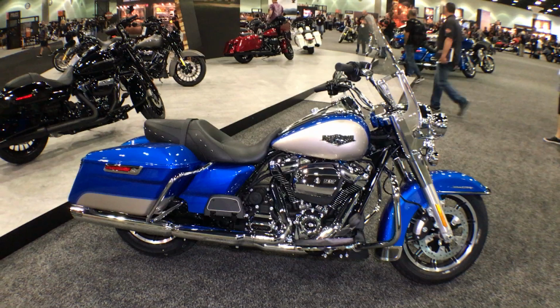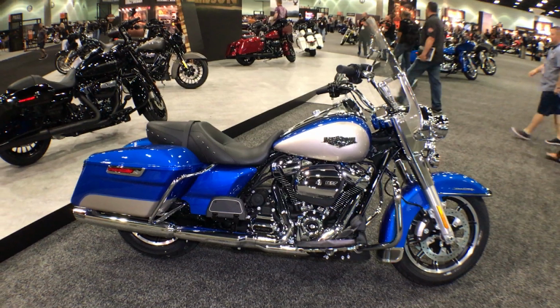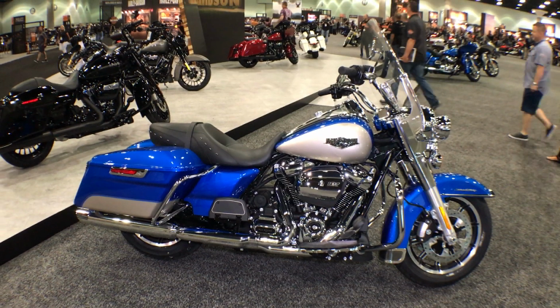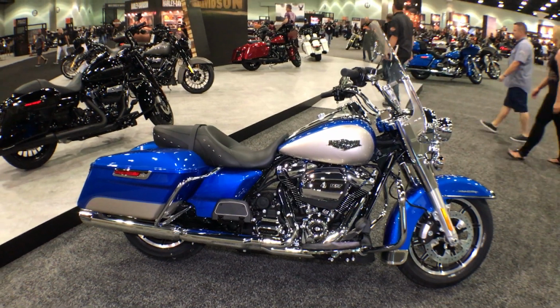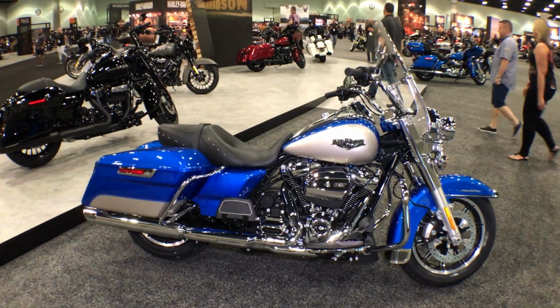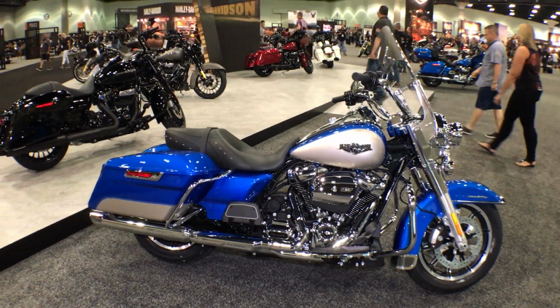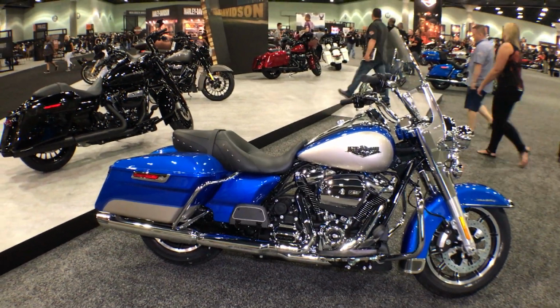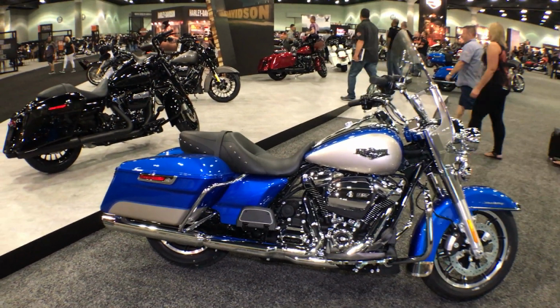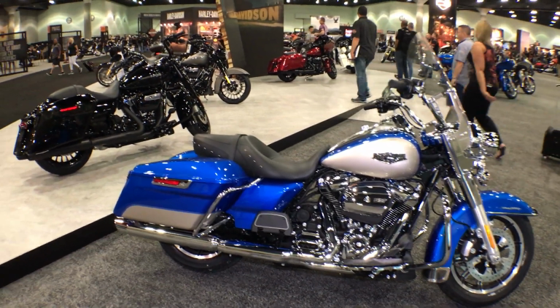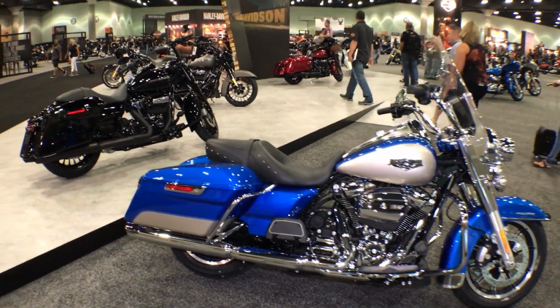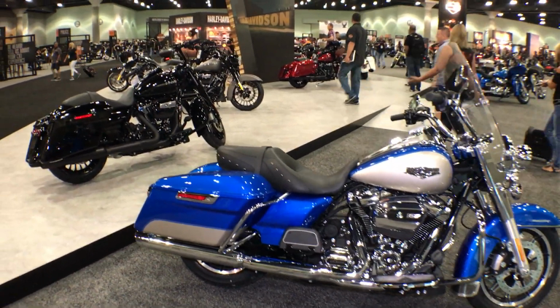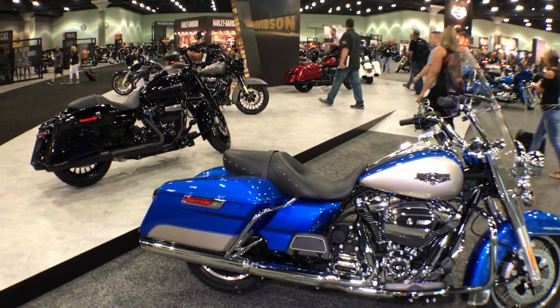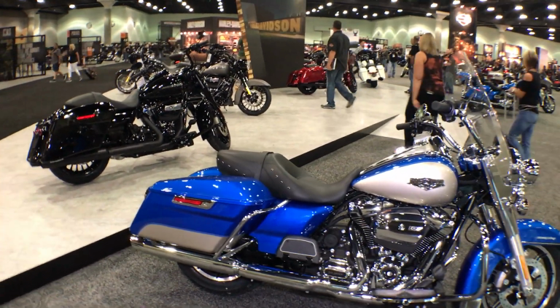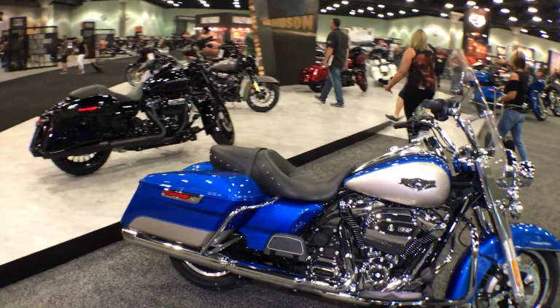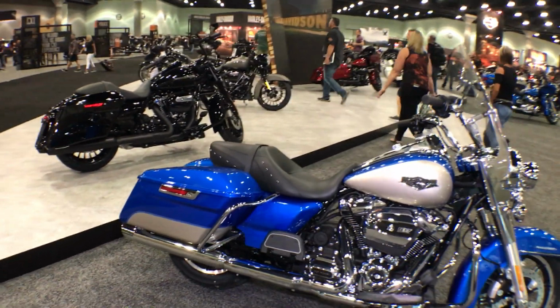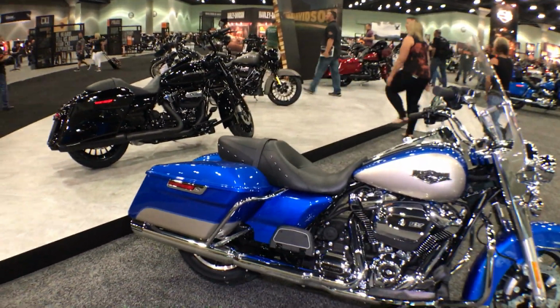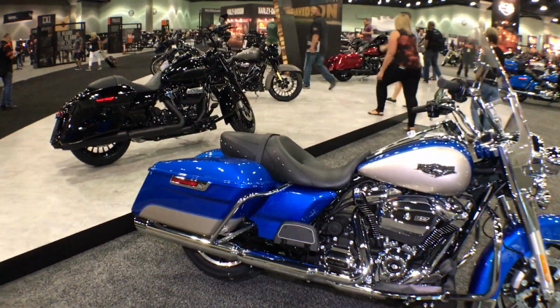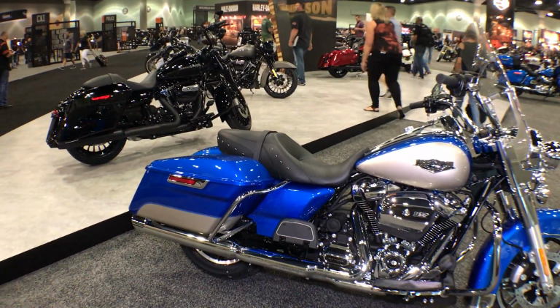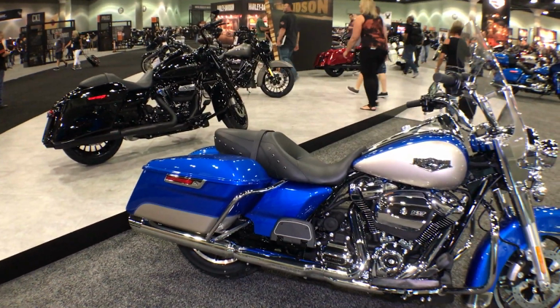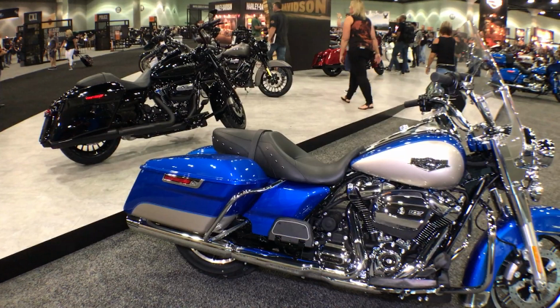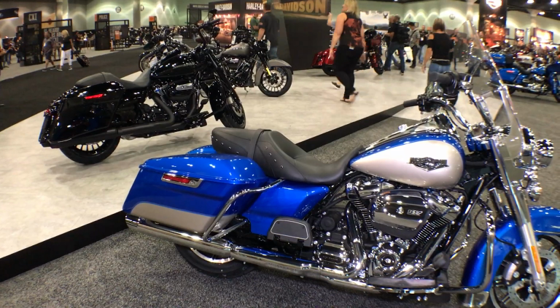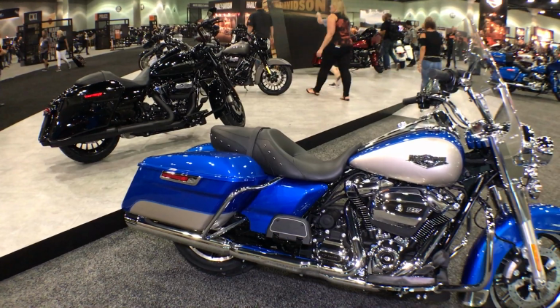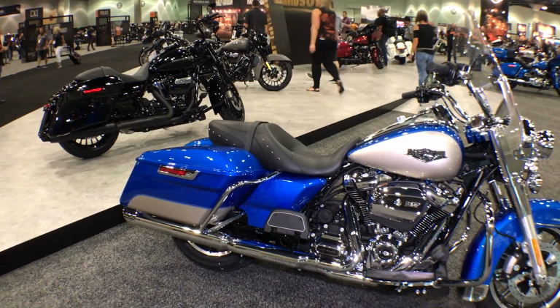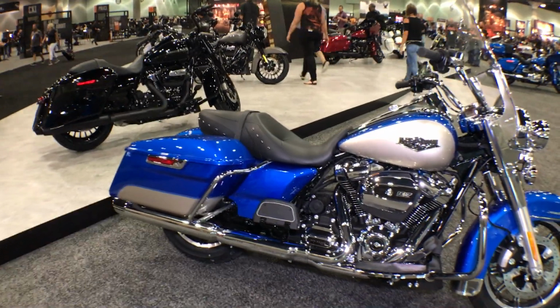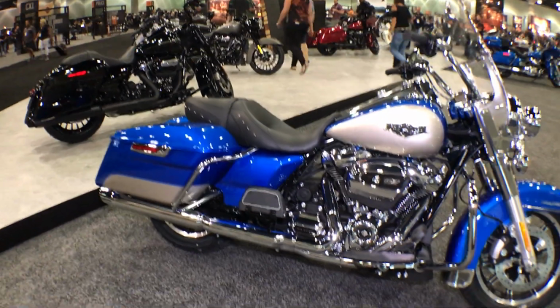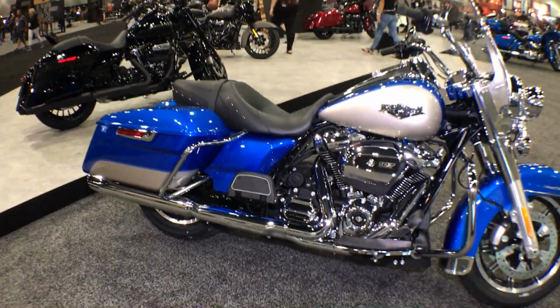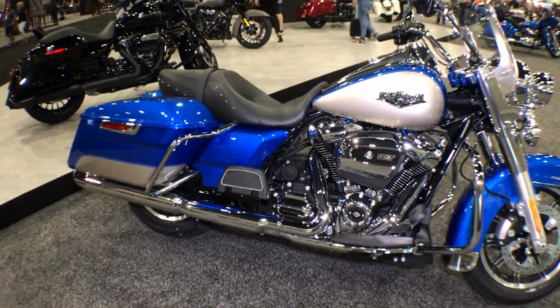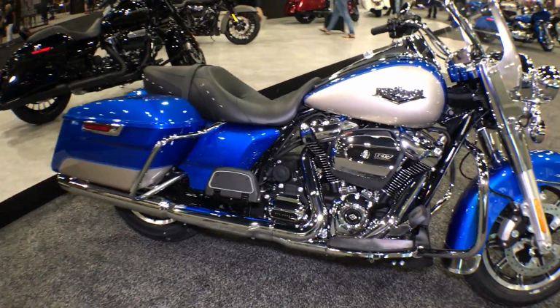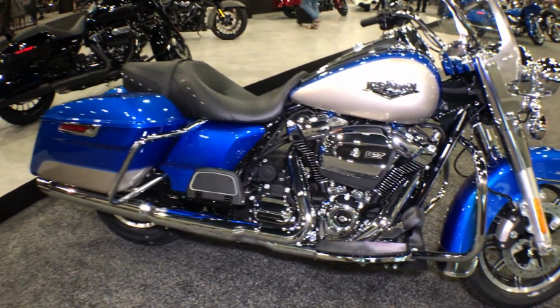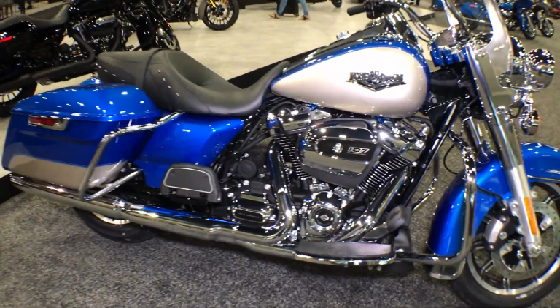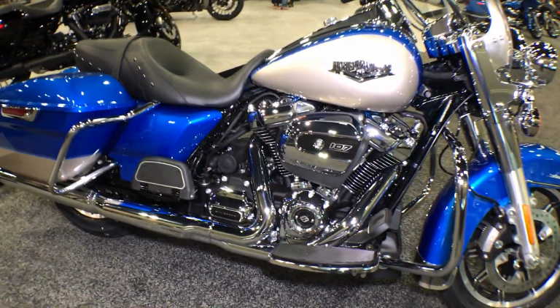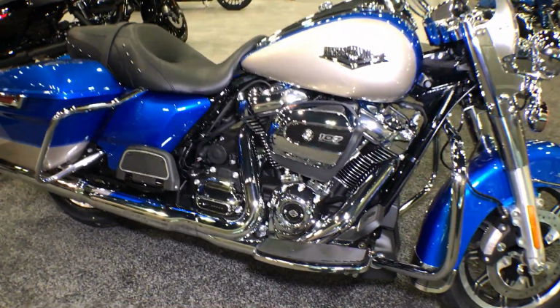Hey, thanks for joining Cox's Double Eagle Harley-Davidson. We're coming to you from Los Angeles, California at the dealer show. We've got the 2018 models.